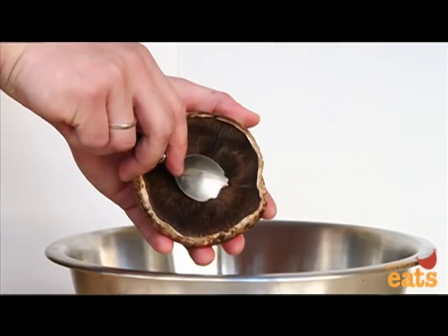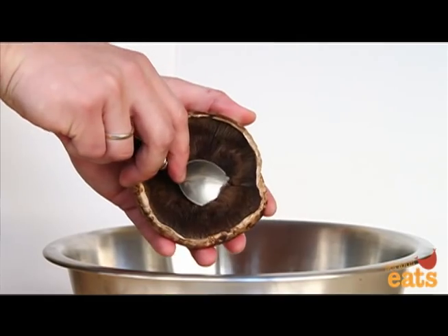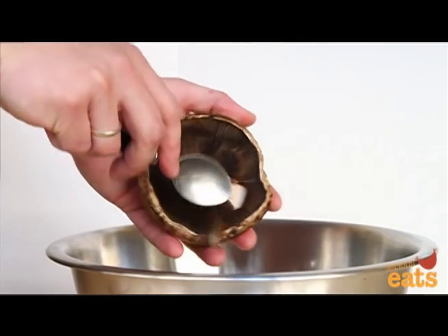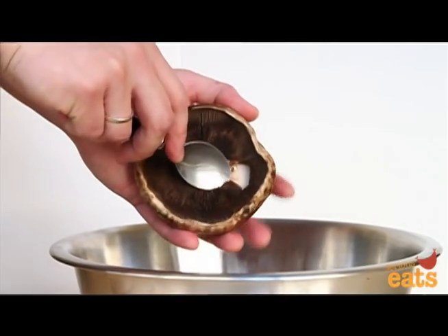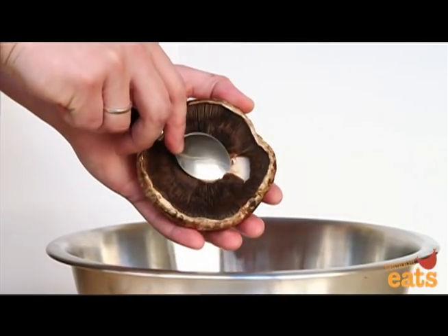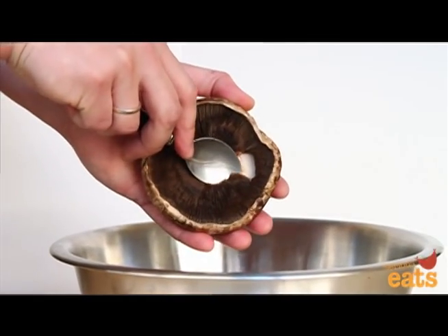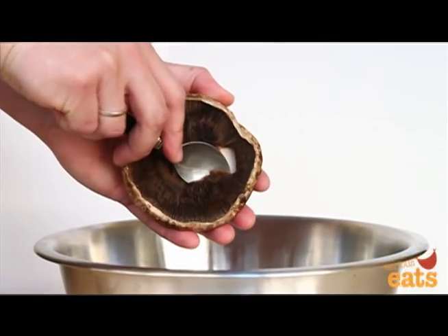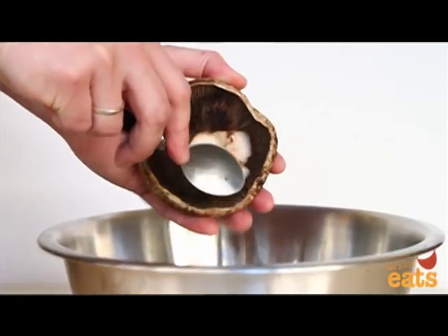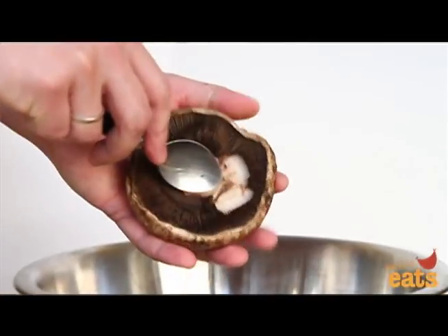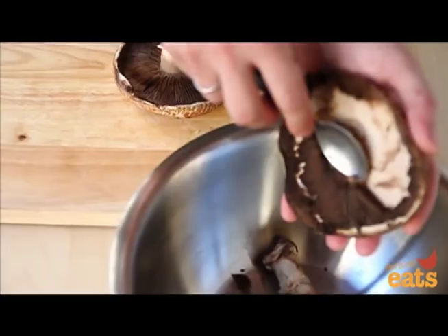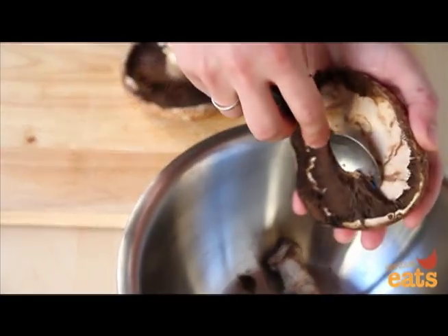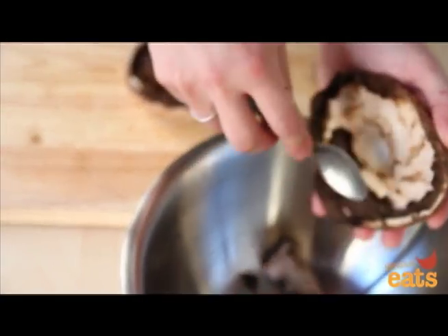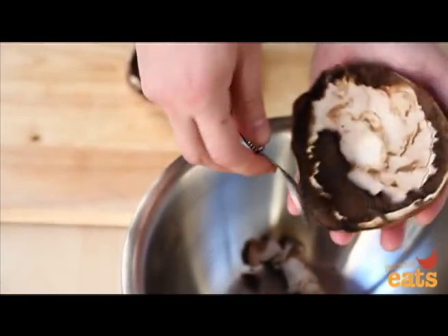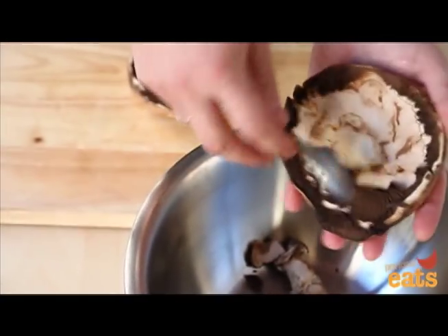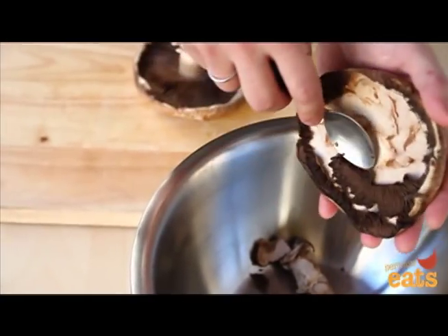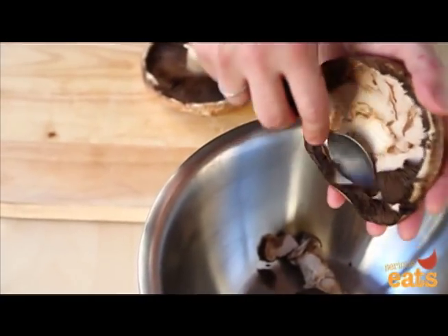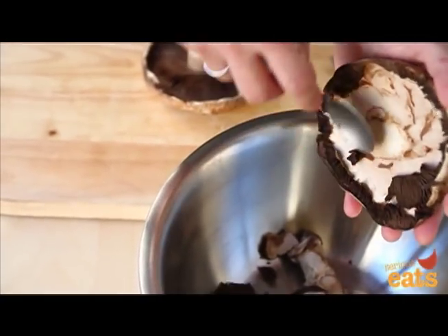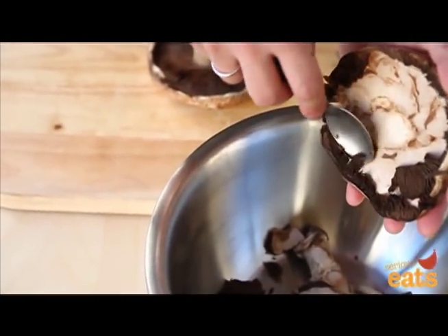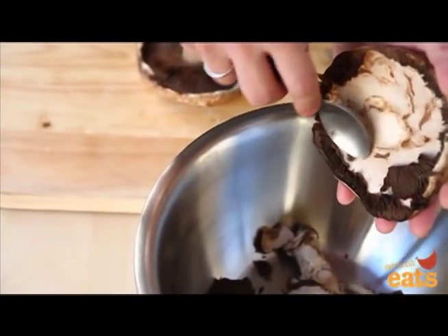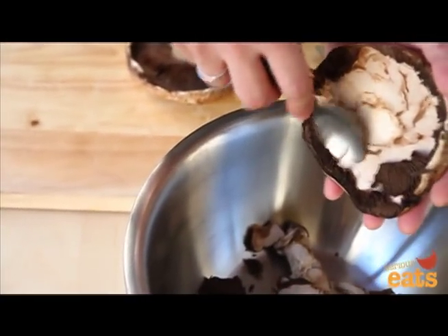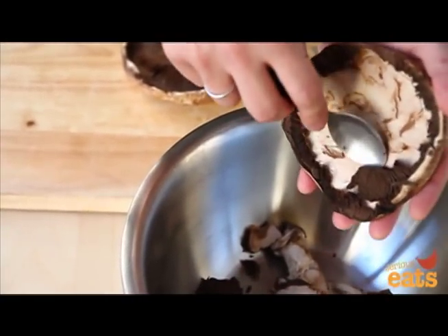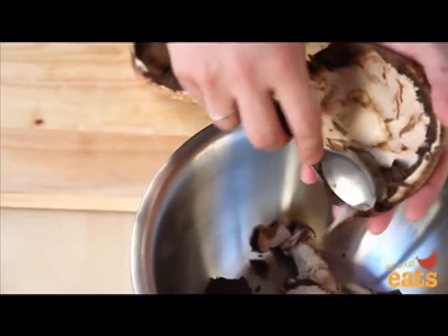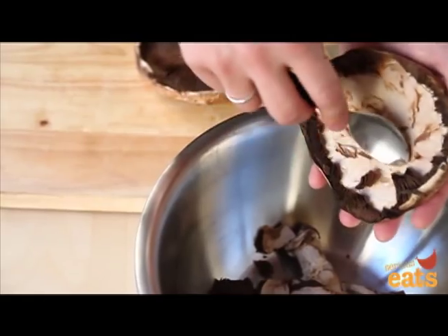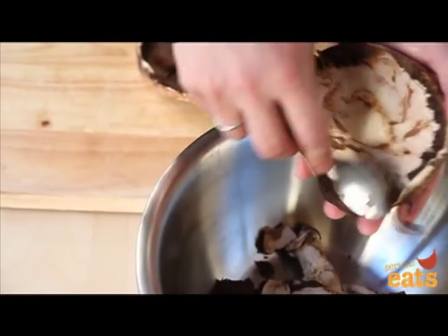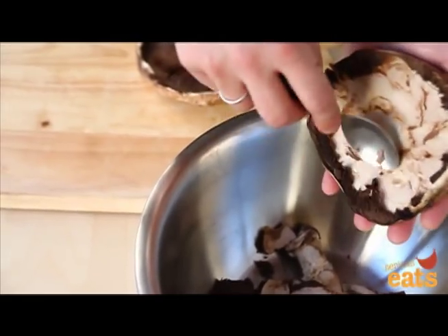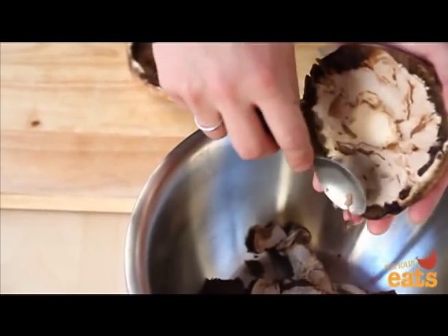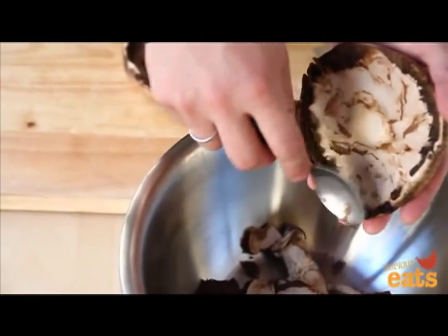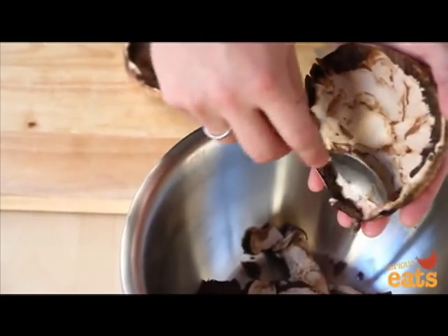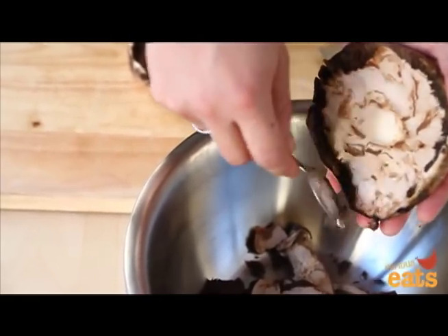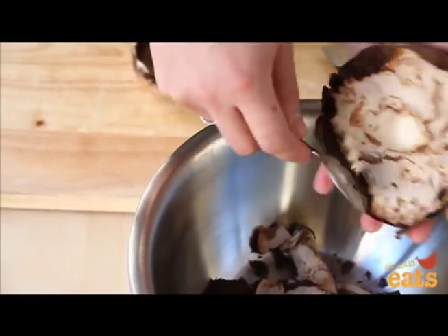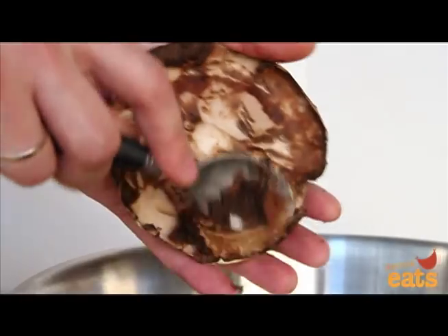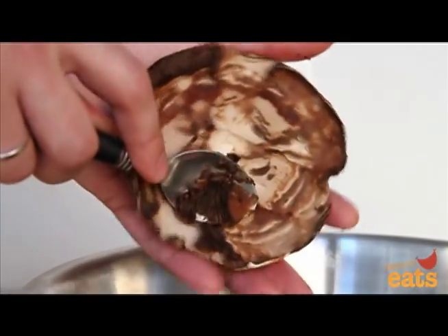Next, carefully remove the black gills using a spoon. The idea is to get the tip of the spoon underneath the edge and pry it out in pieces, rather than scraping. Continue working around the mushroom until all of the gills are removed.